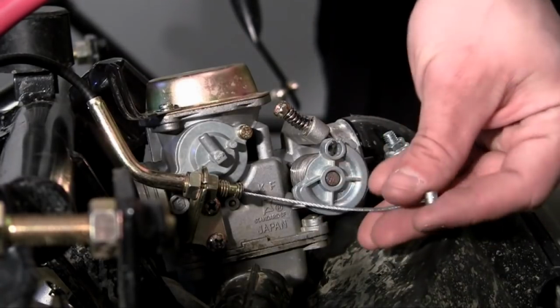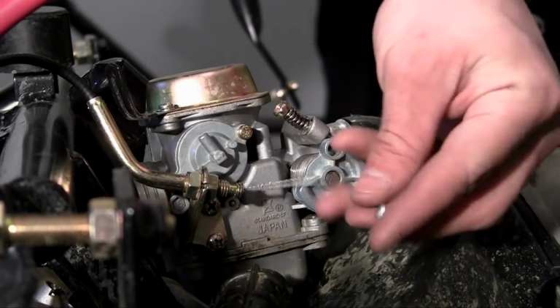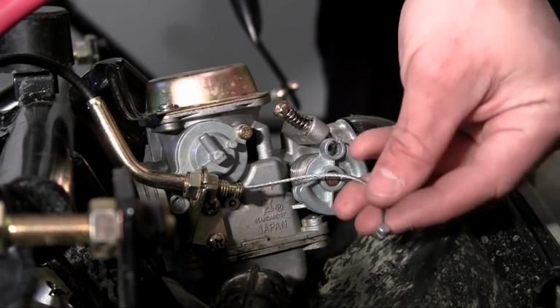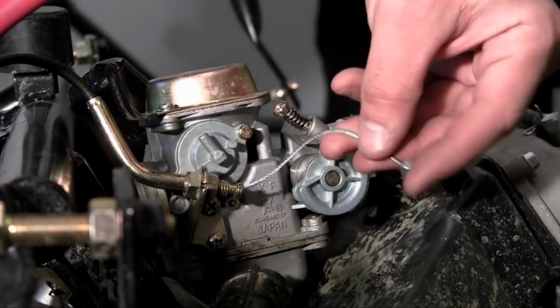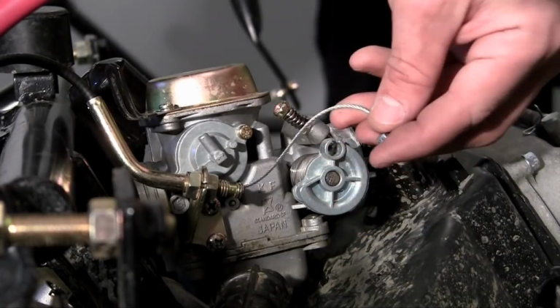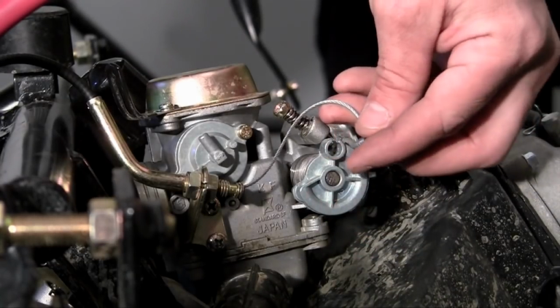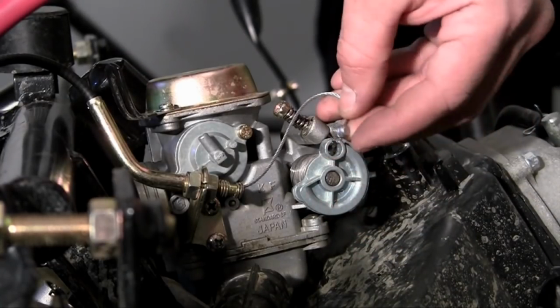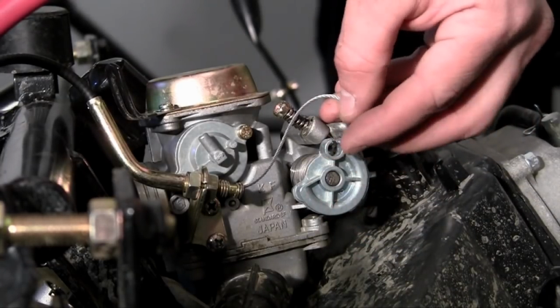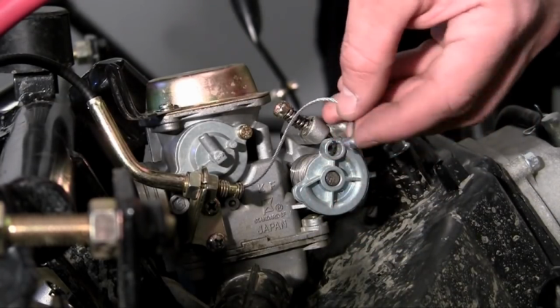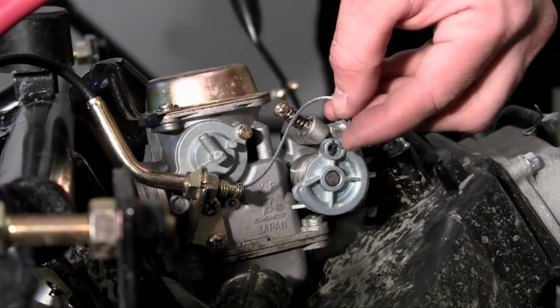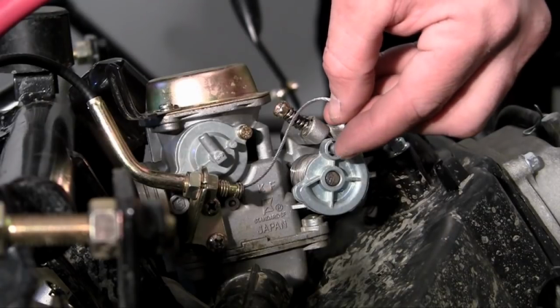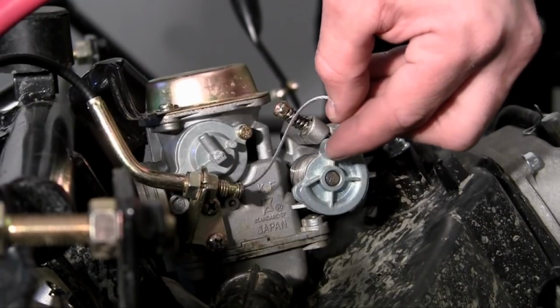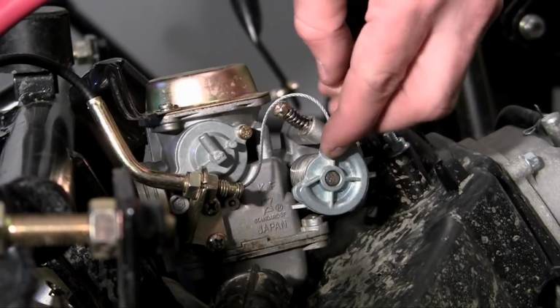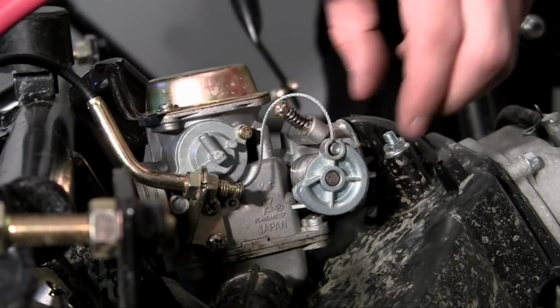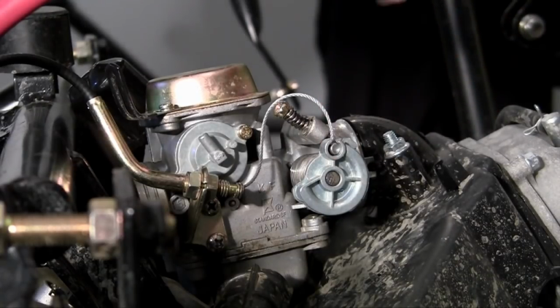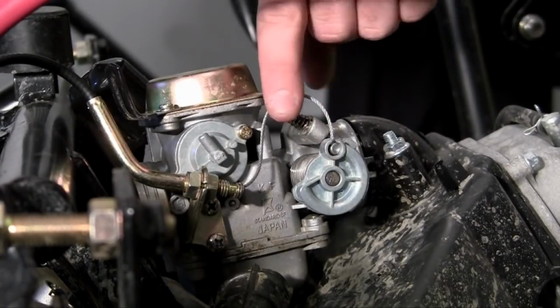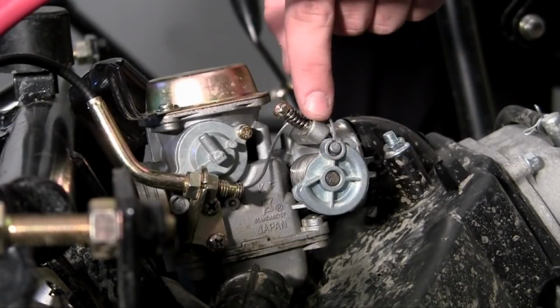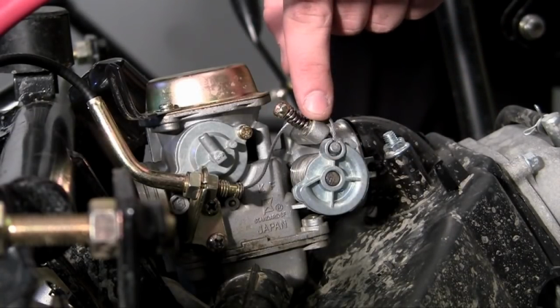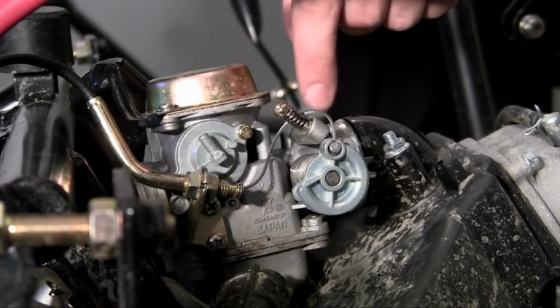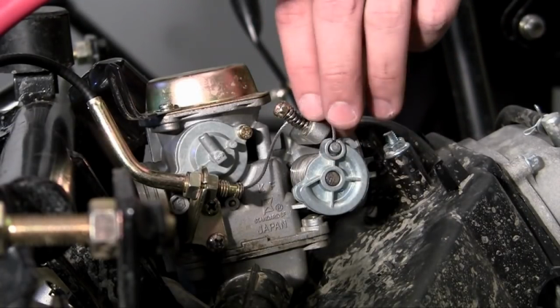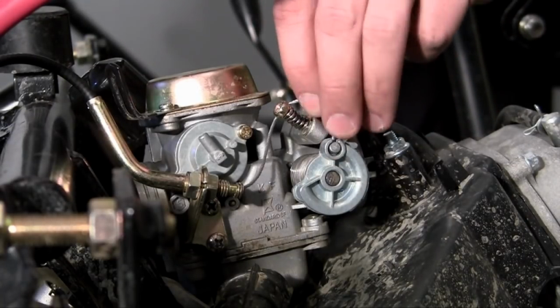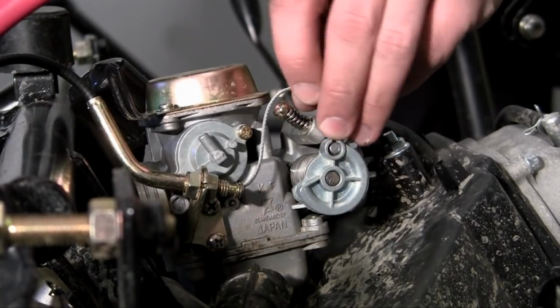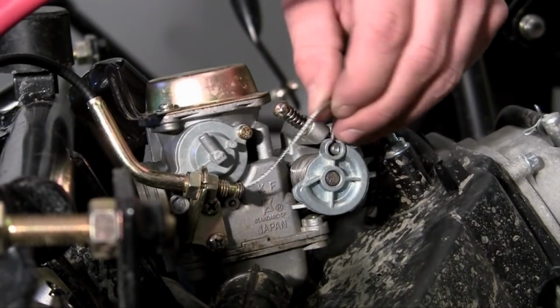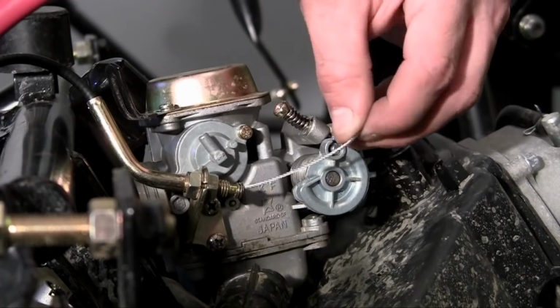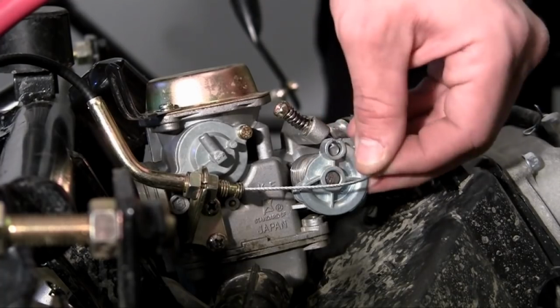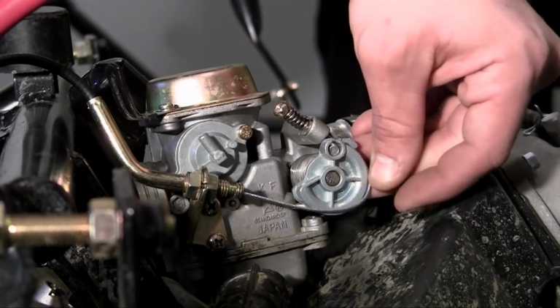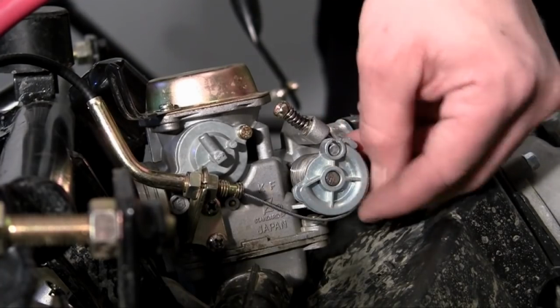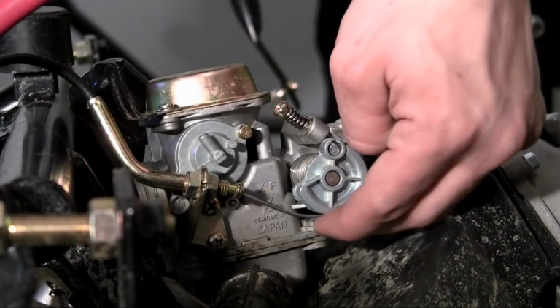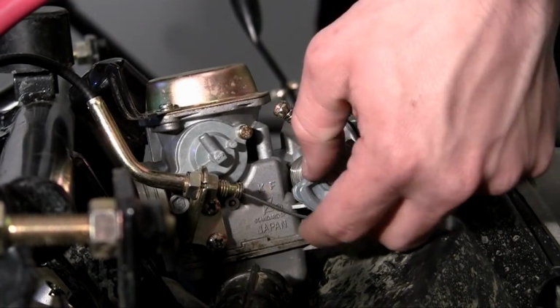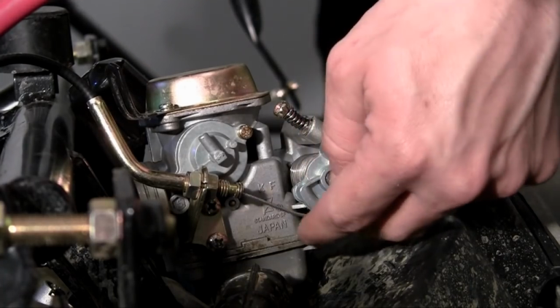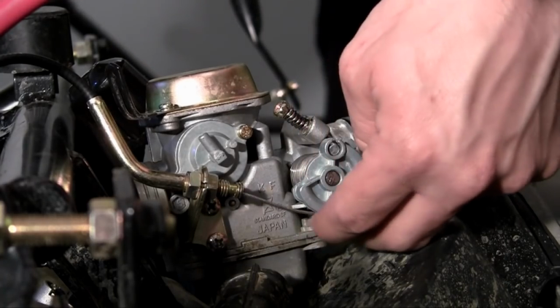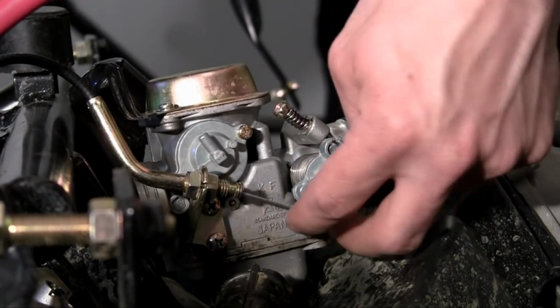So how do you put this on? It's really easy. Go ahead and stick this little nubbin first right on the top, and then go ahead and wrap it around just like that.